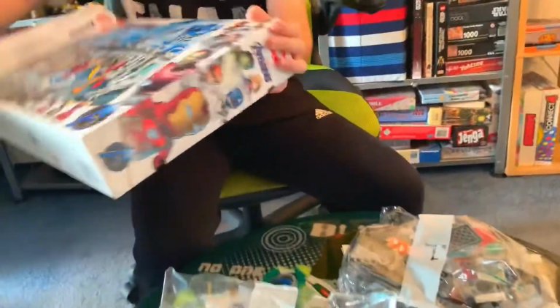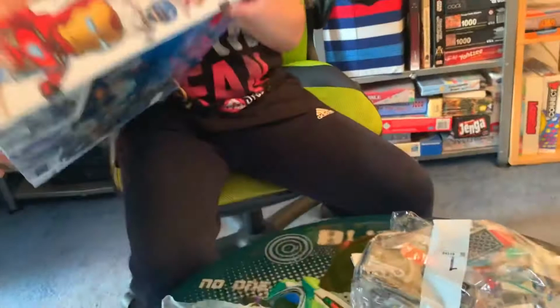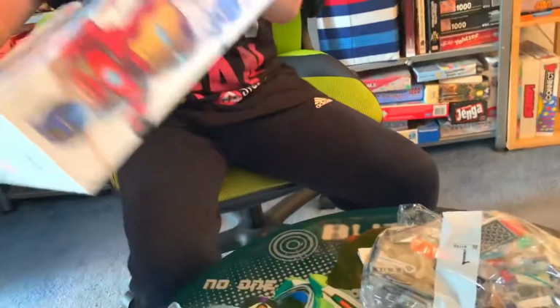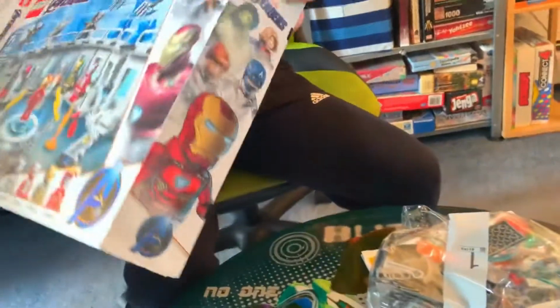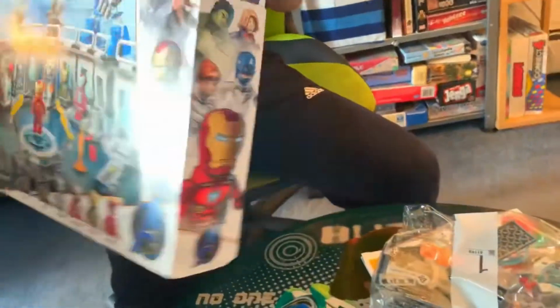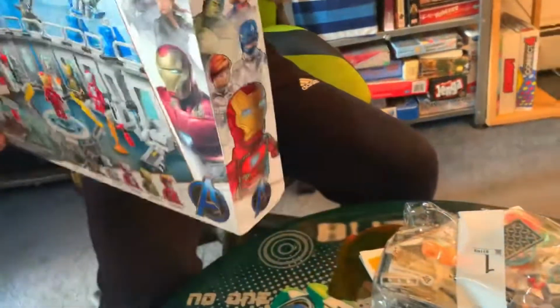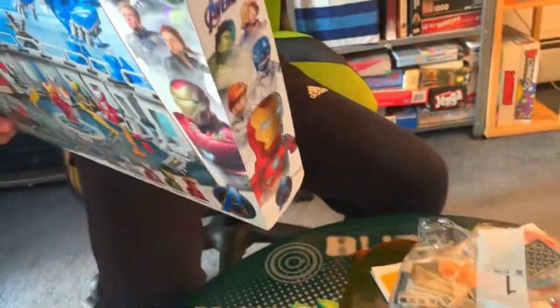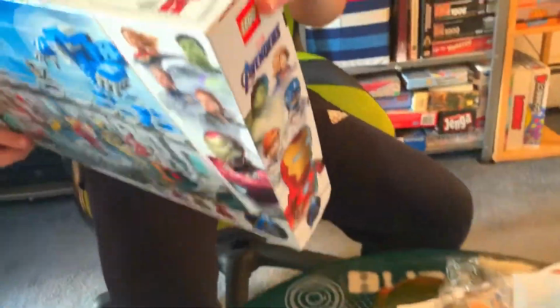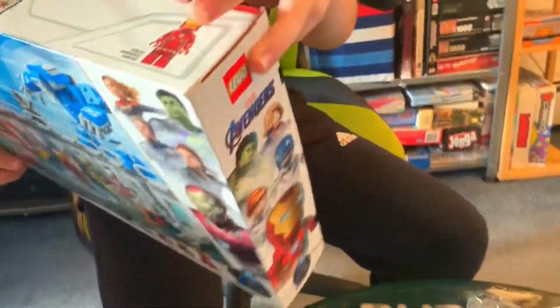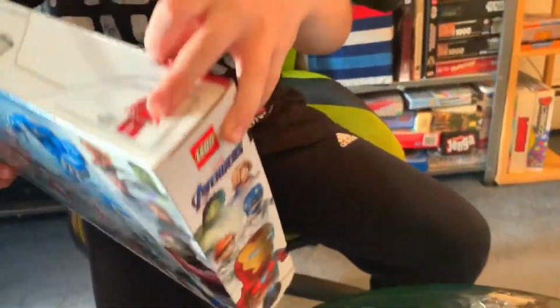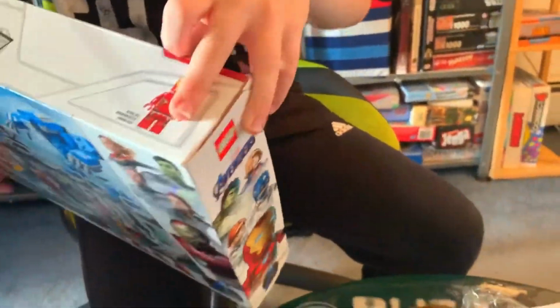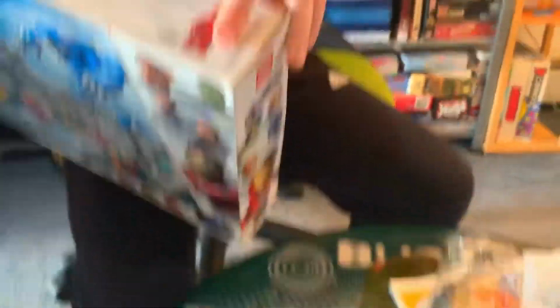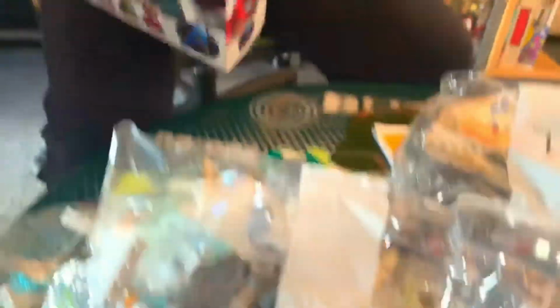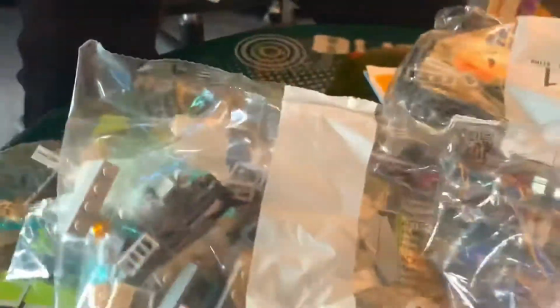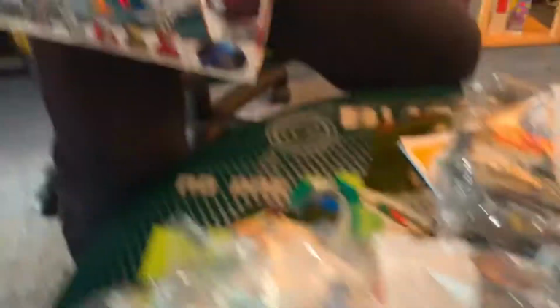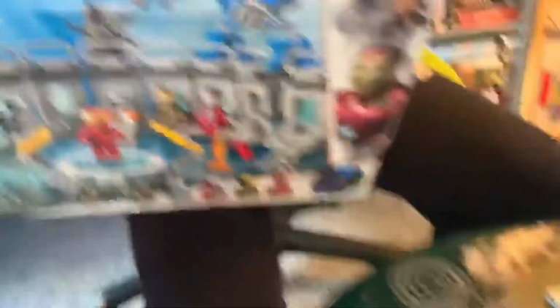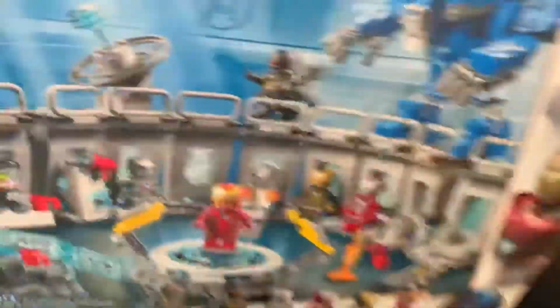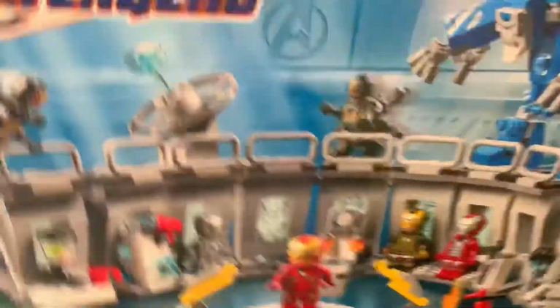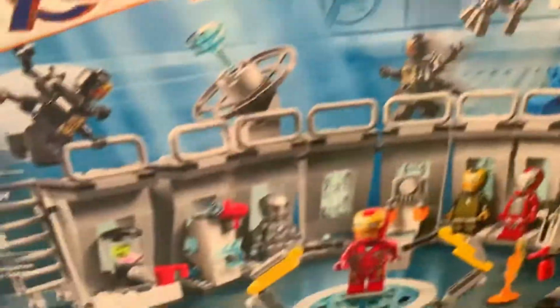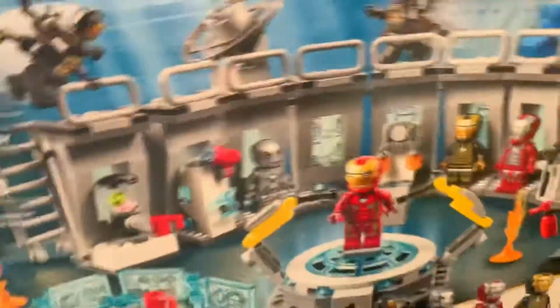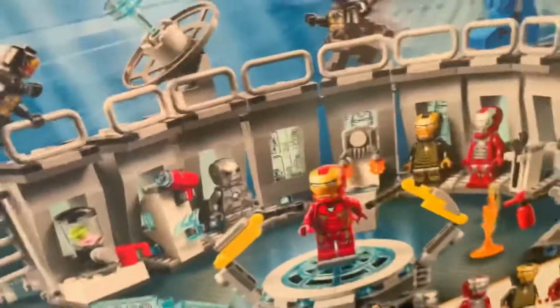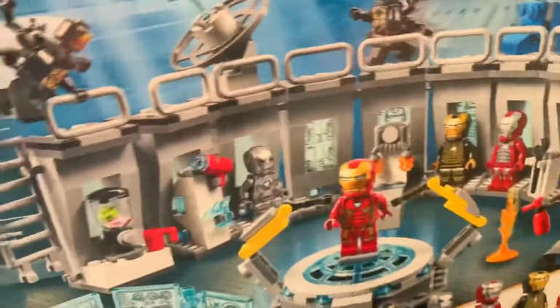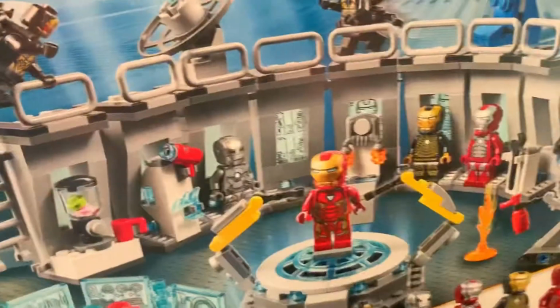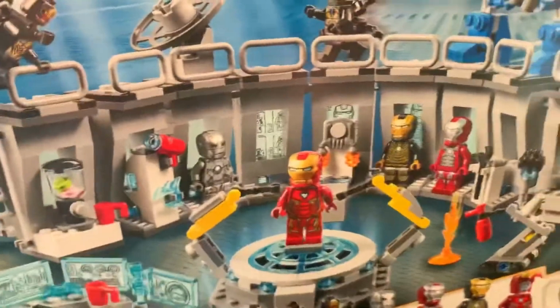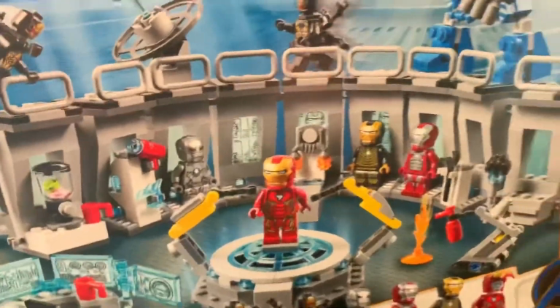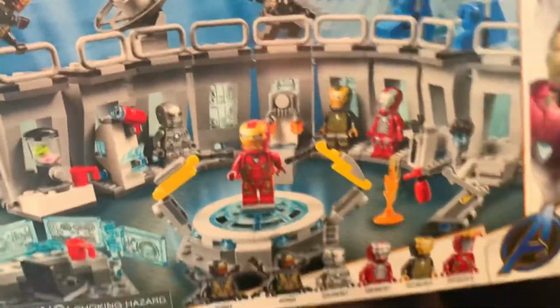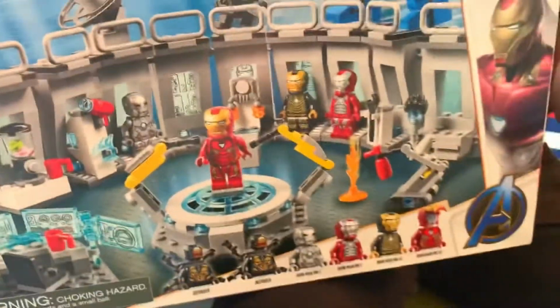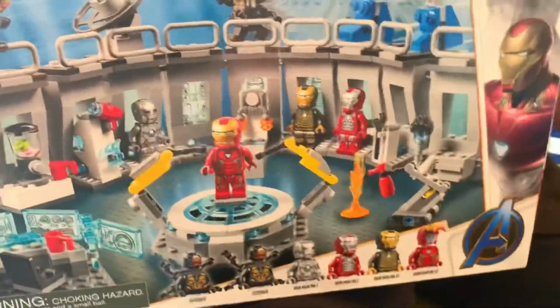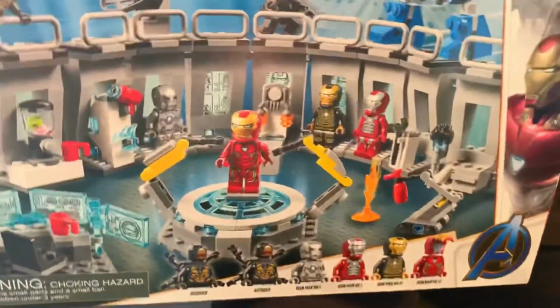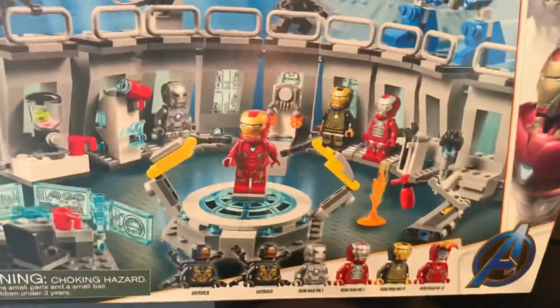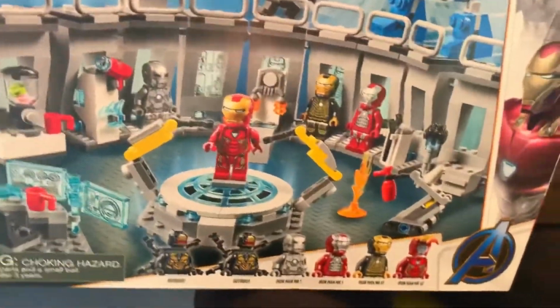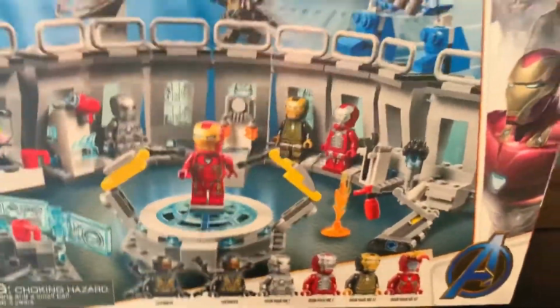Spoiler alert — this scene is not in the movie. Most of the Avengers Endgame sets aren't really in the movie.